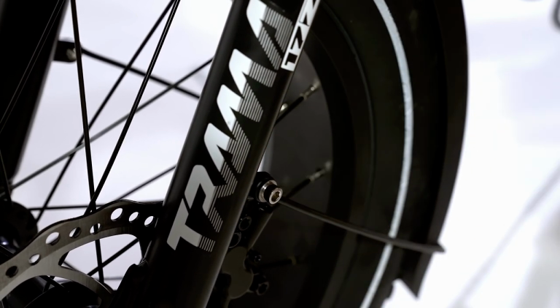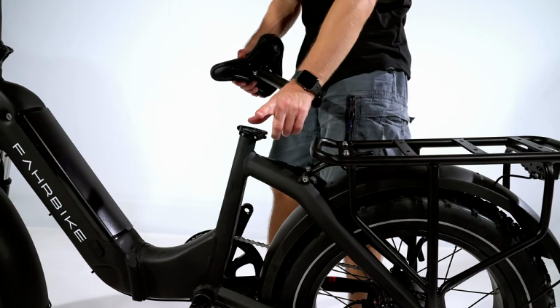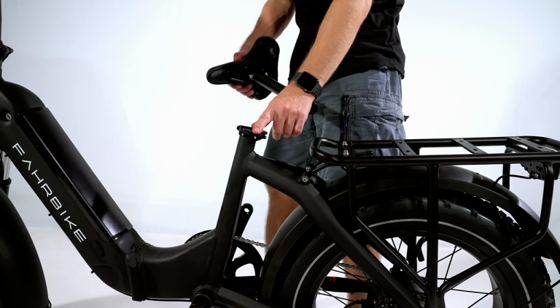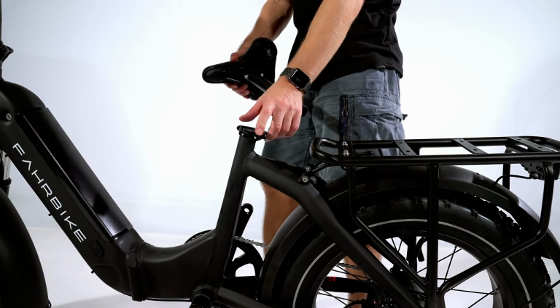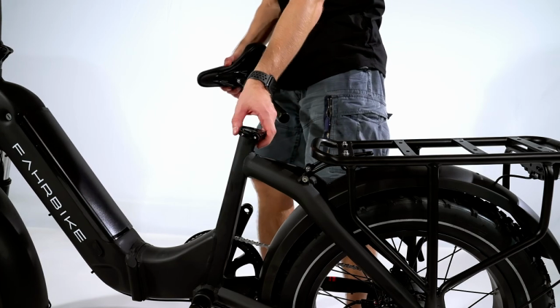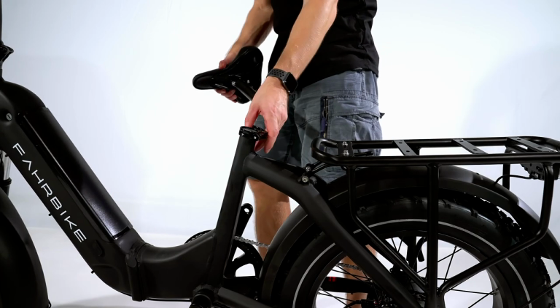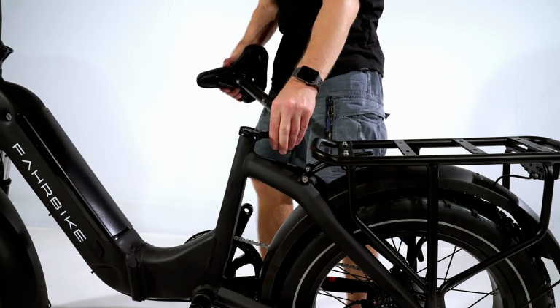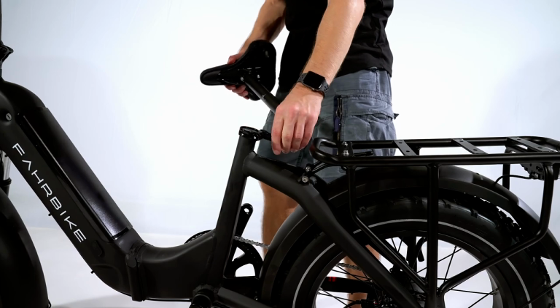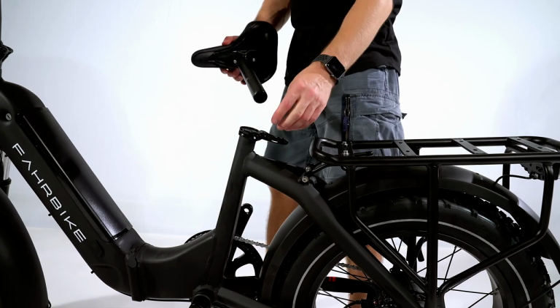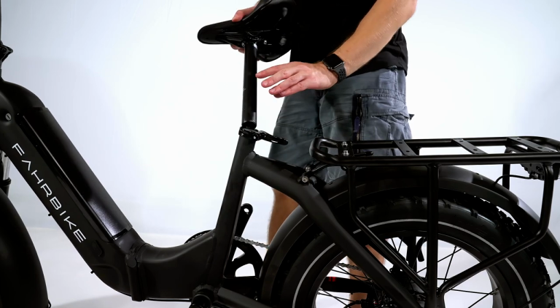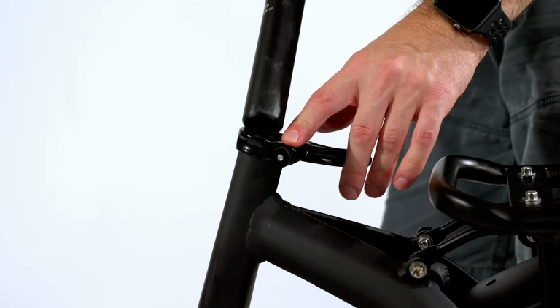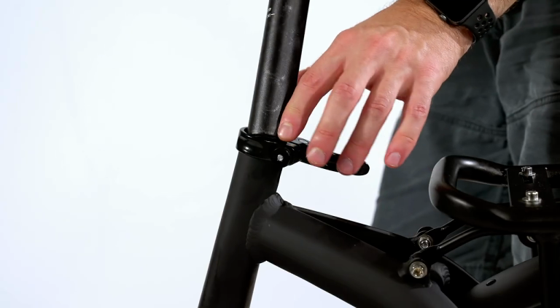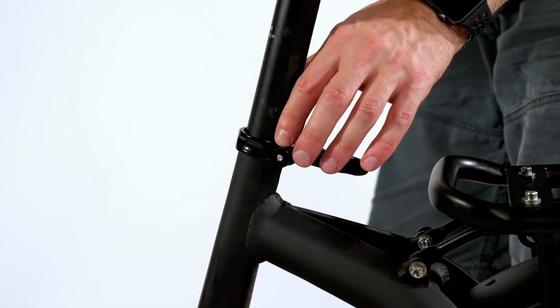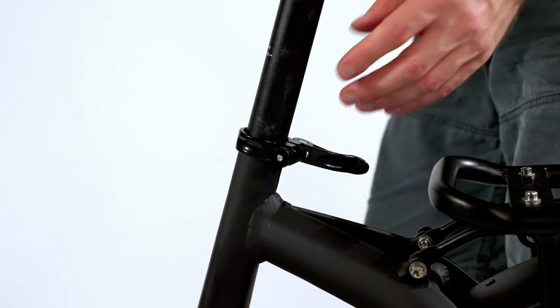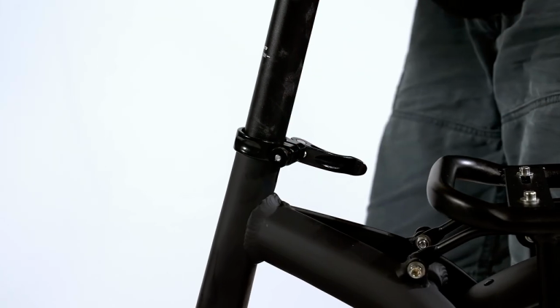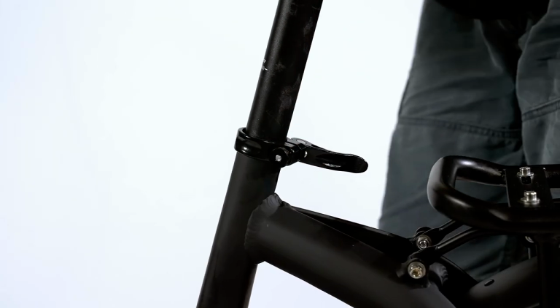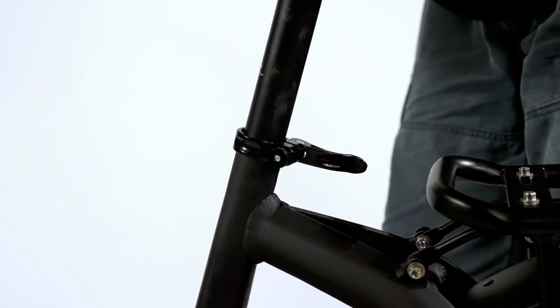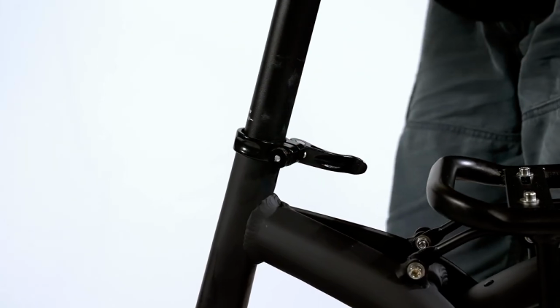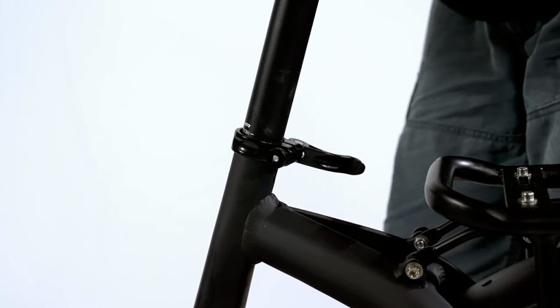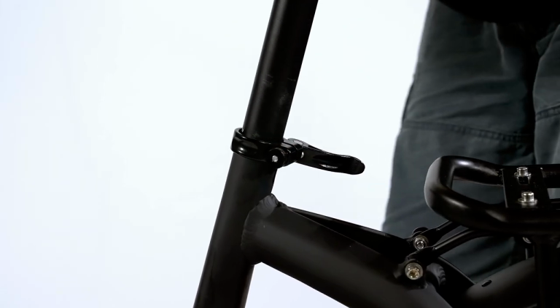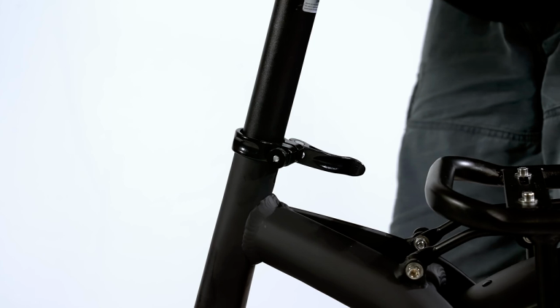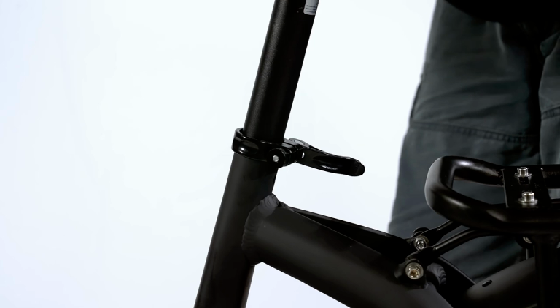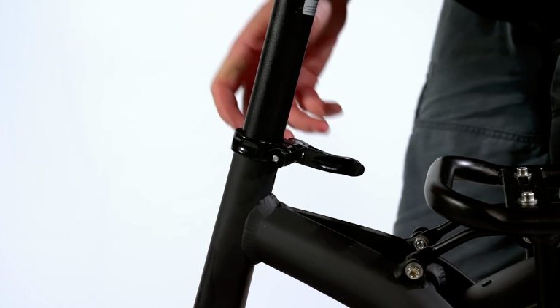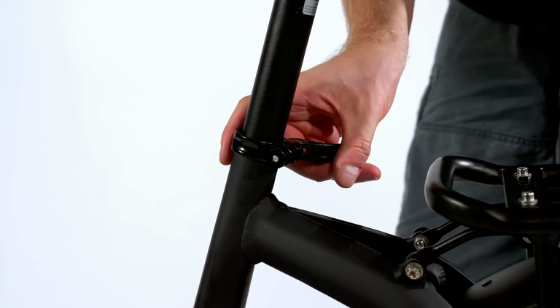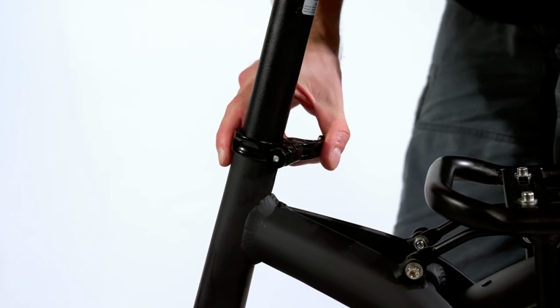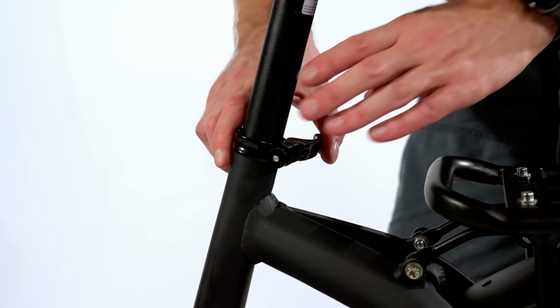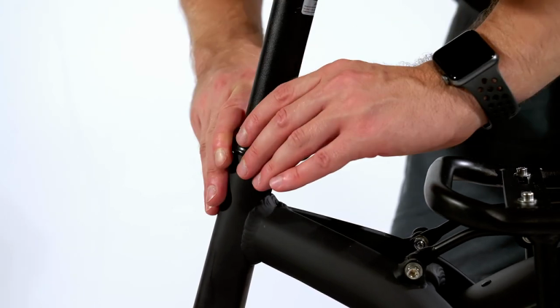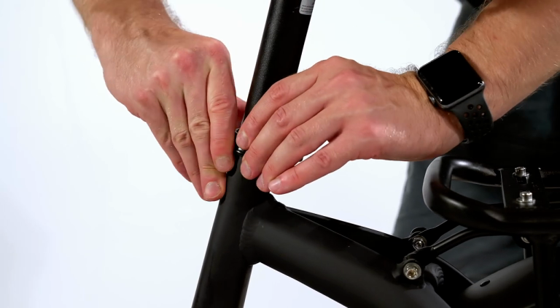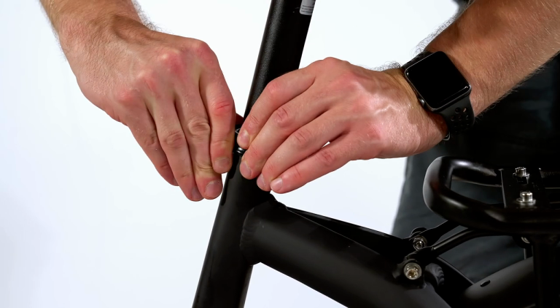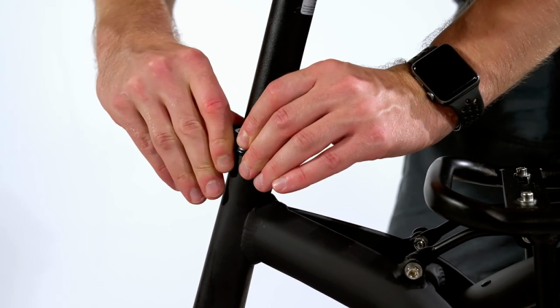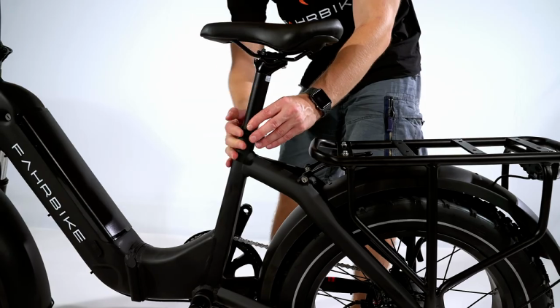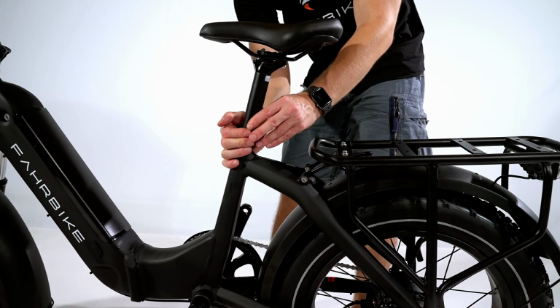Seat installation. Installing the seat is easy. Just open the quick release bolt by opening the lever. Install the seat to the desired level and tighten the quick release bolt again.